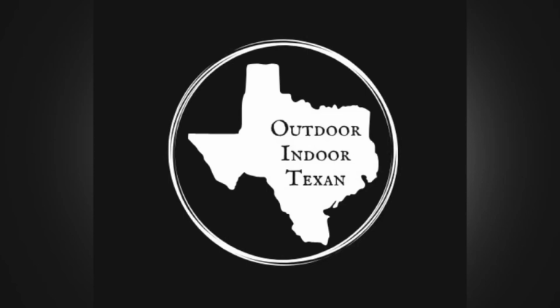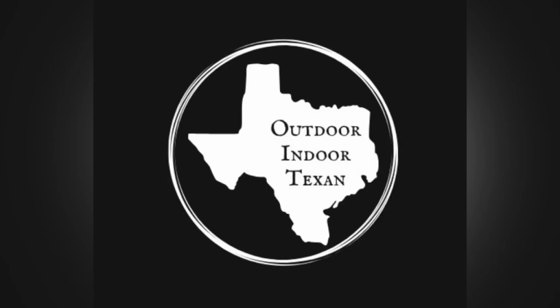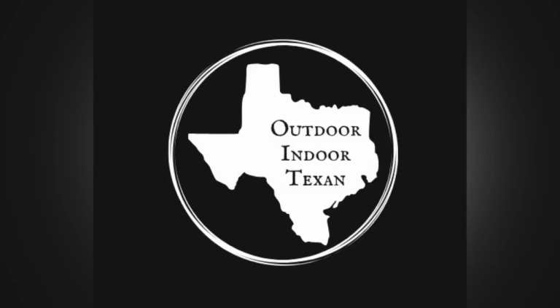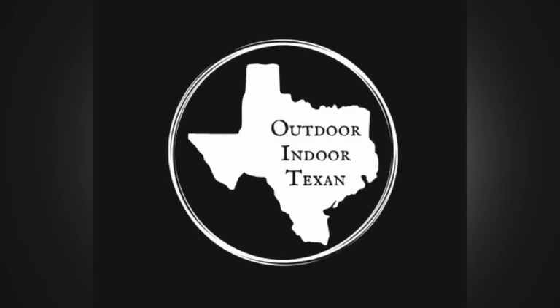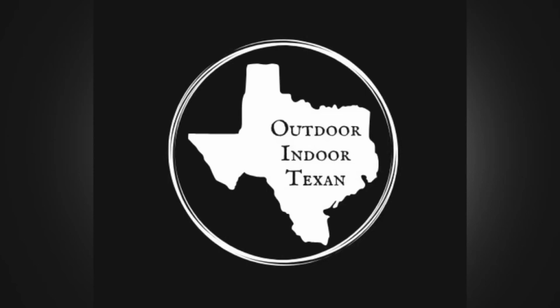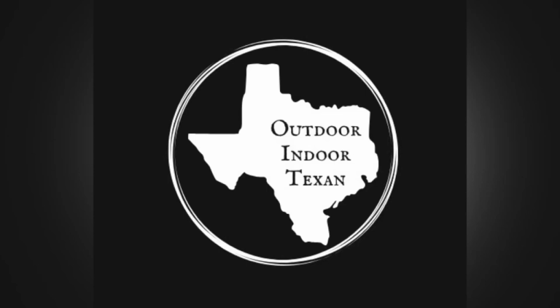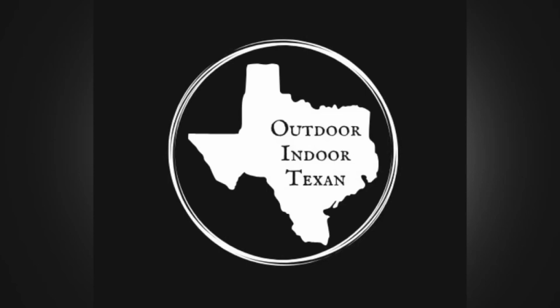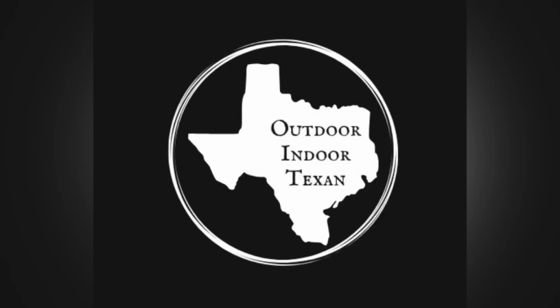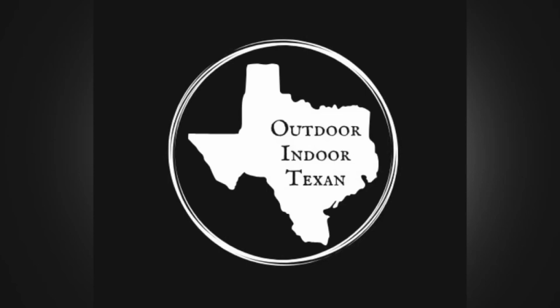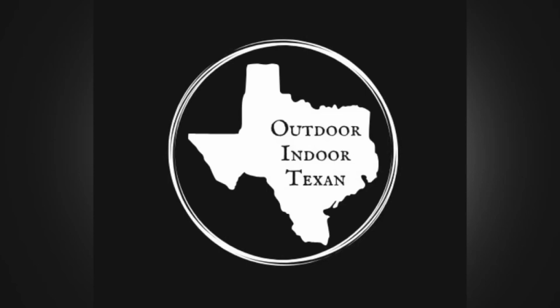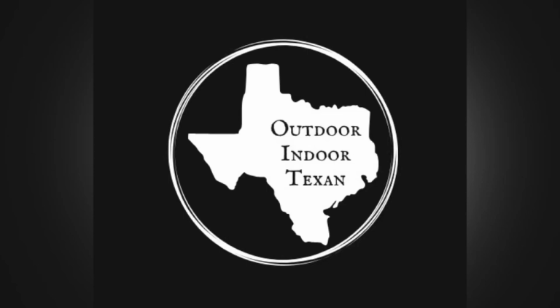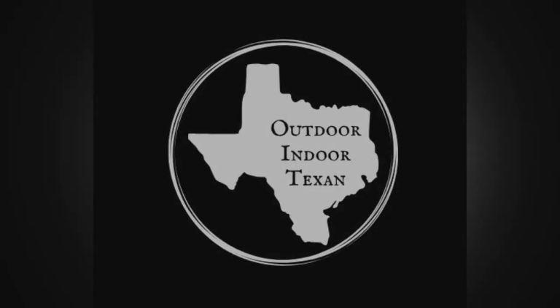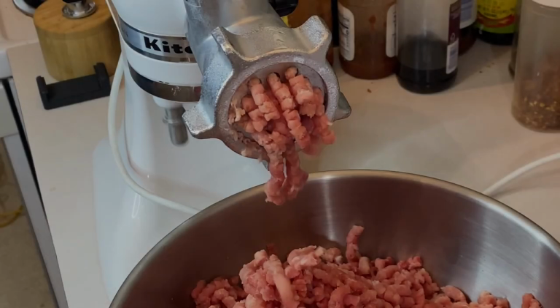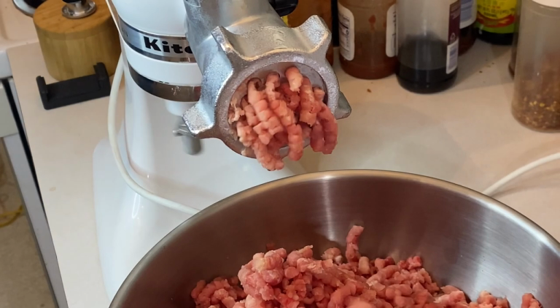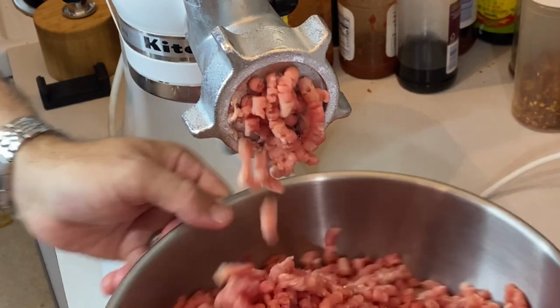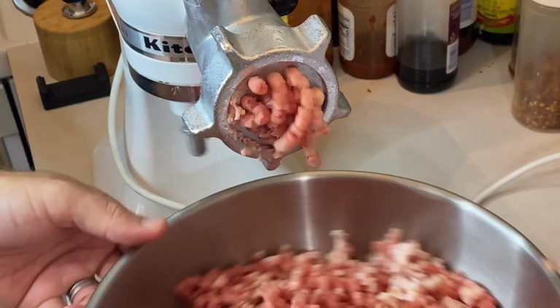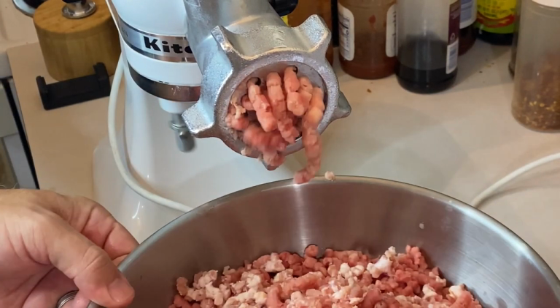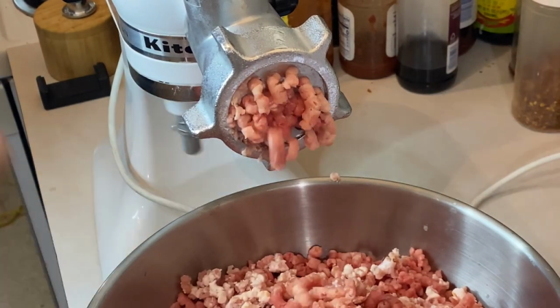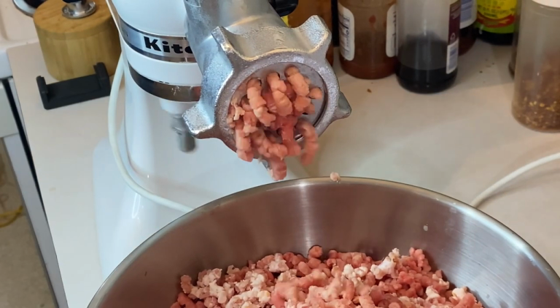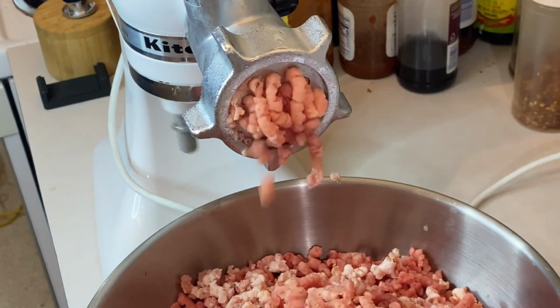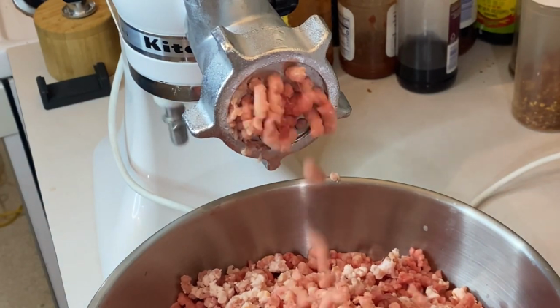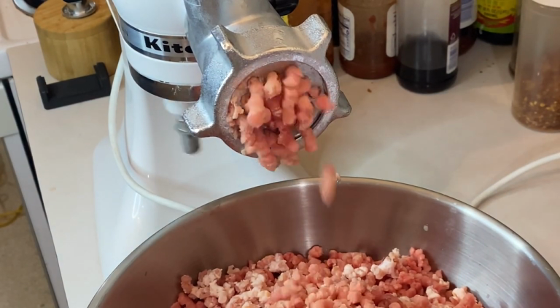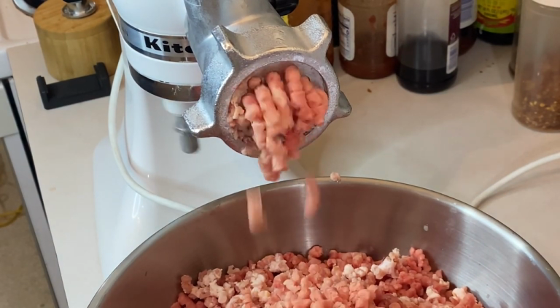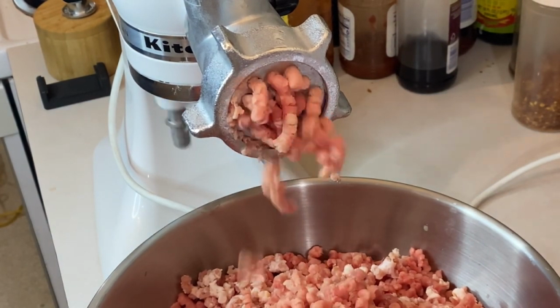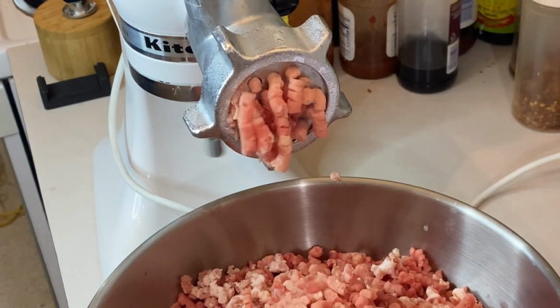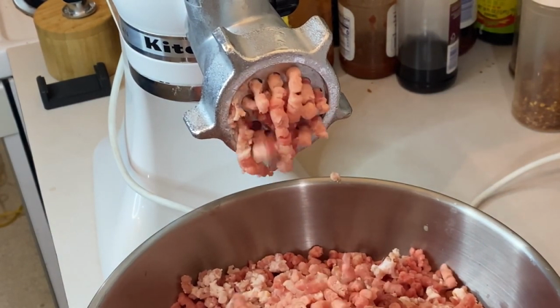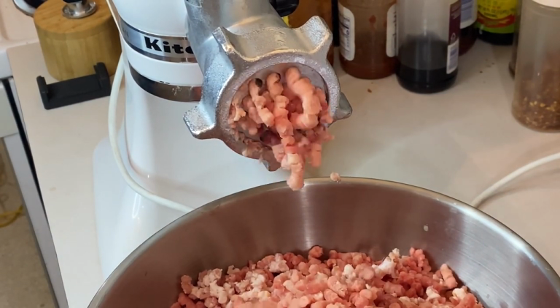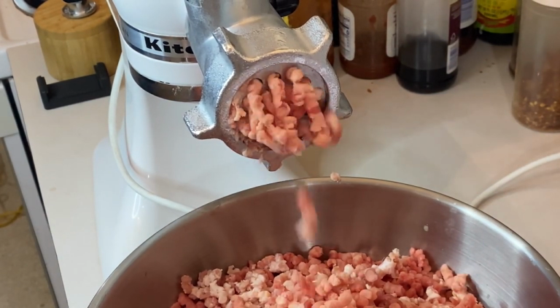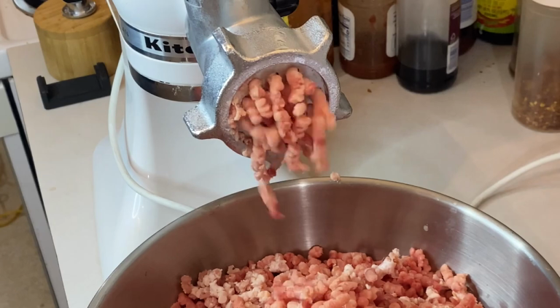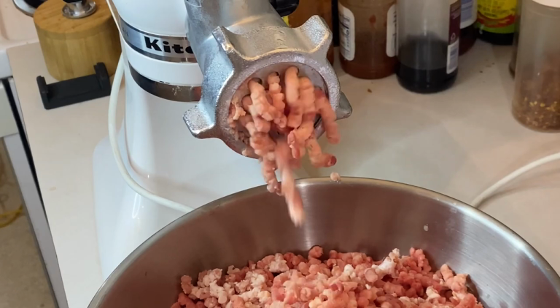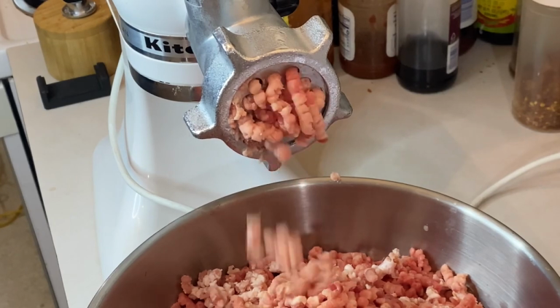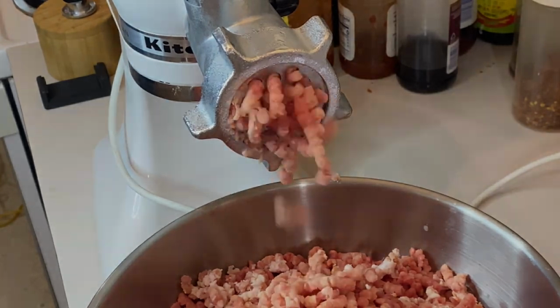Hey y'all, thanks for tuning in to Outdoor Indoor Texas. Today I'm going to show y'all how I make wild pig breakfast sausage at home. I'm going to walk y'all through each step of the process as well as pointing out any helpful tips I've learned along the way, so when it's your turn to get started, you'll be a pro.